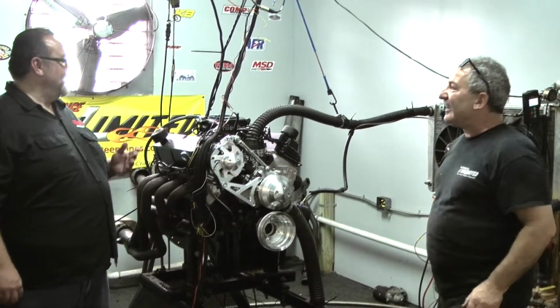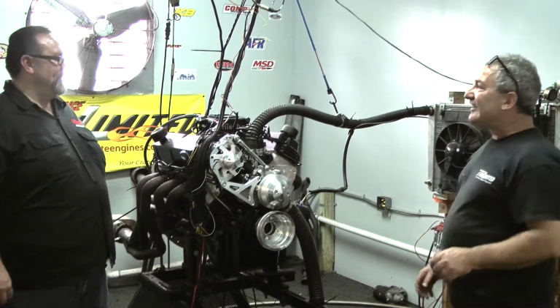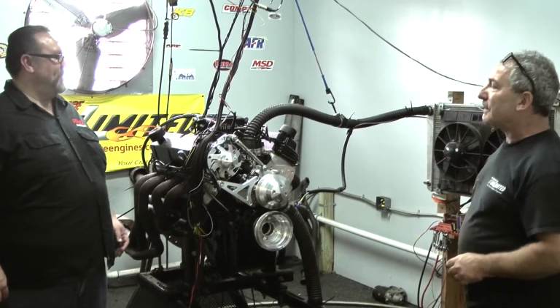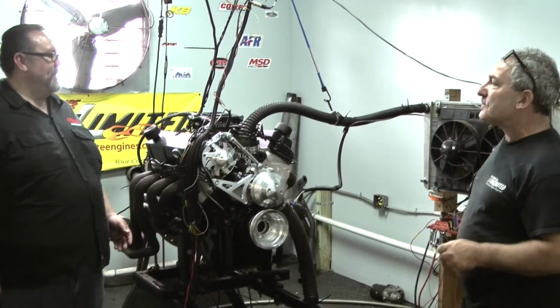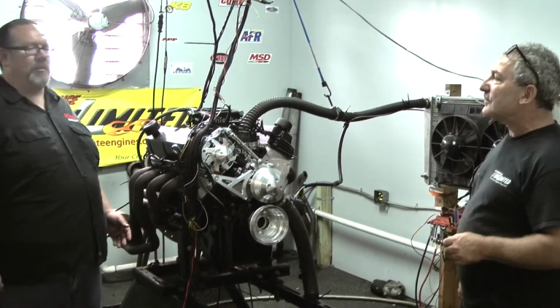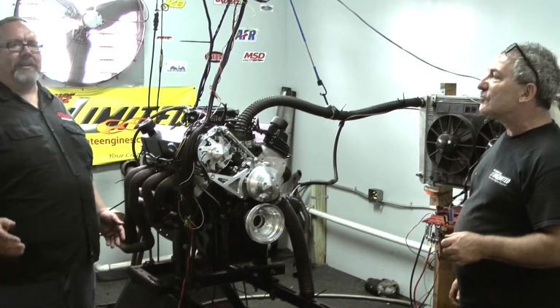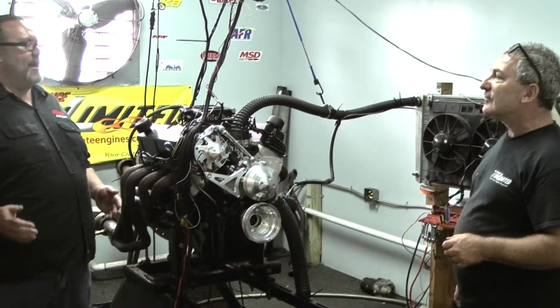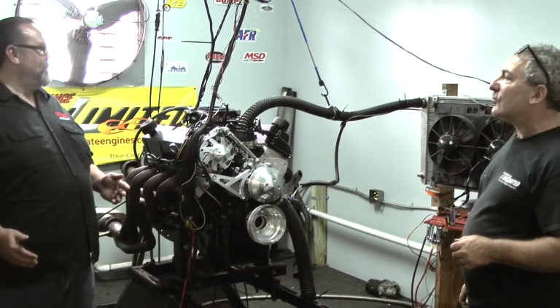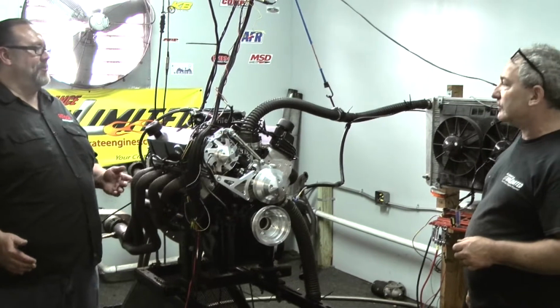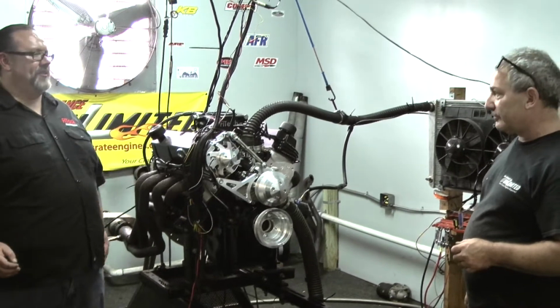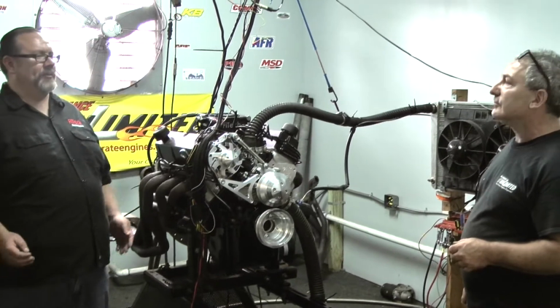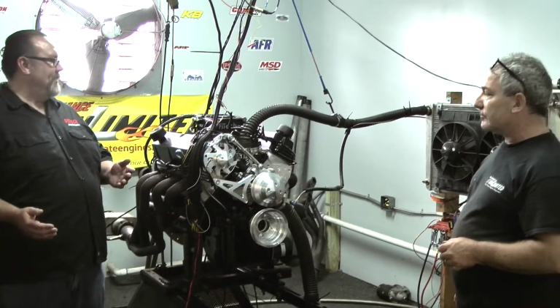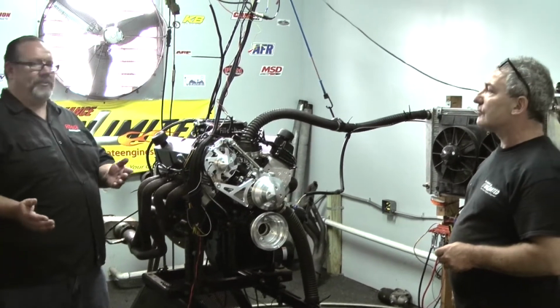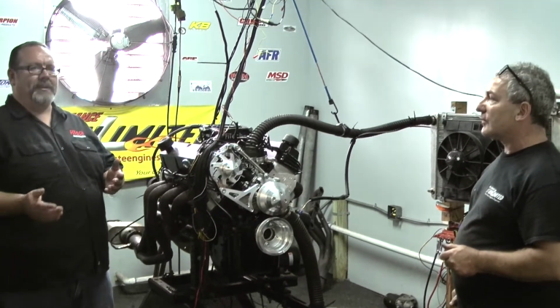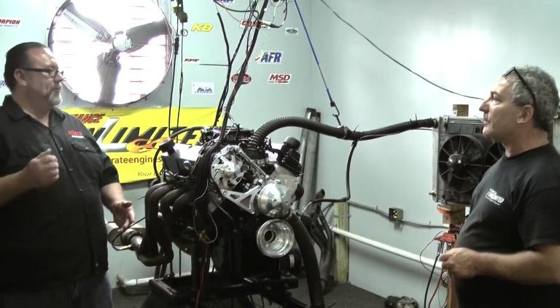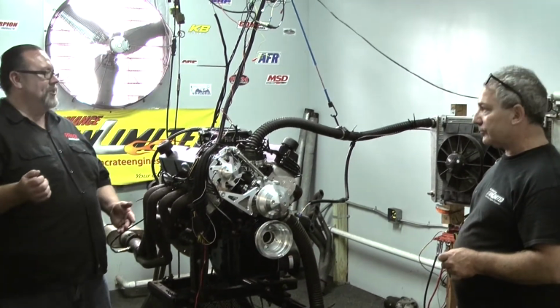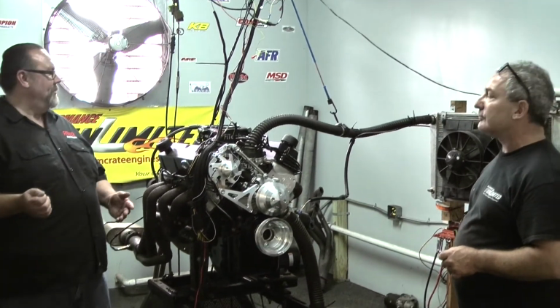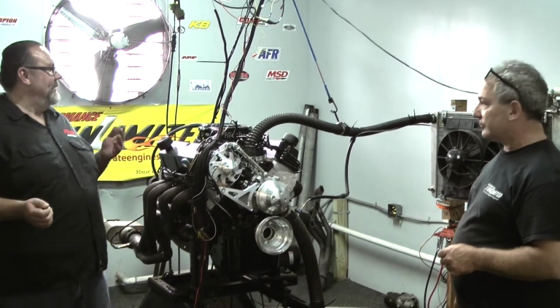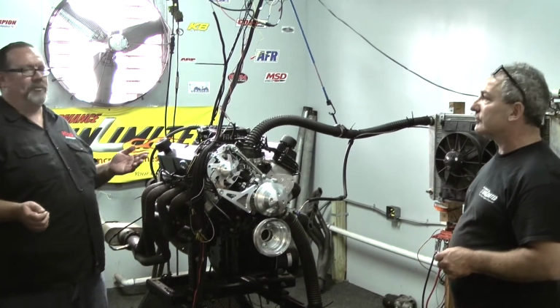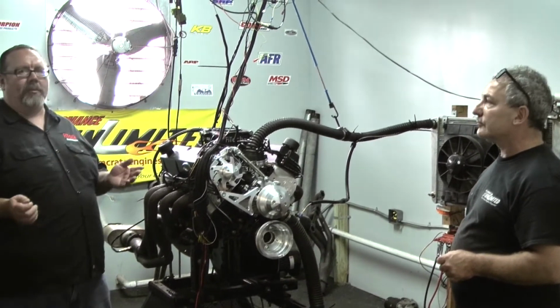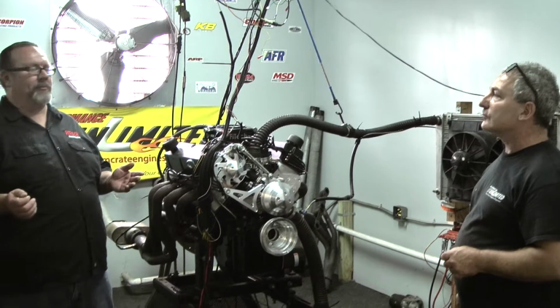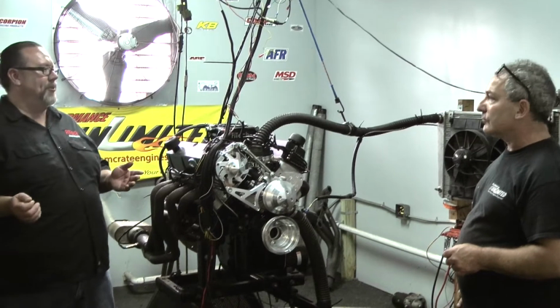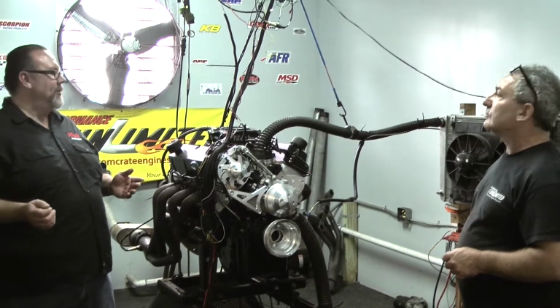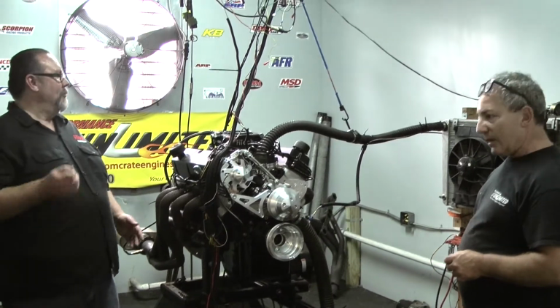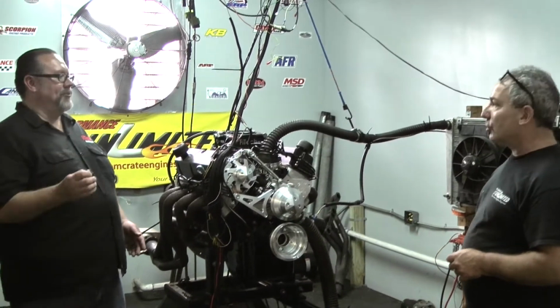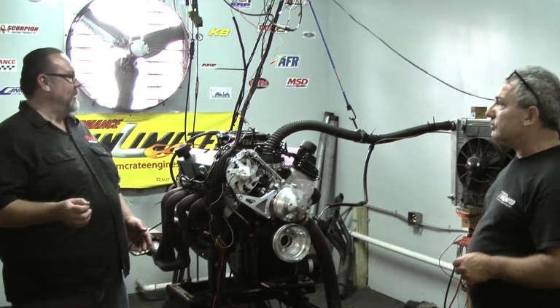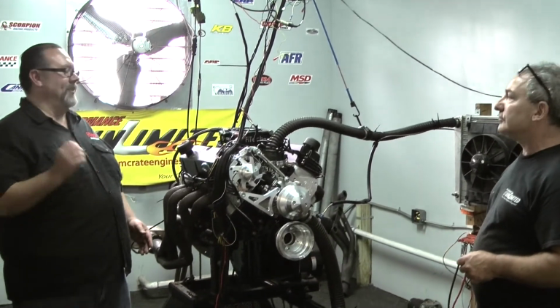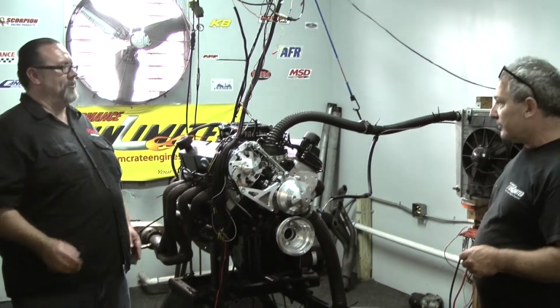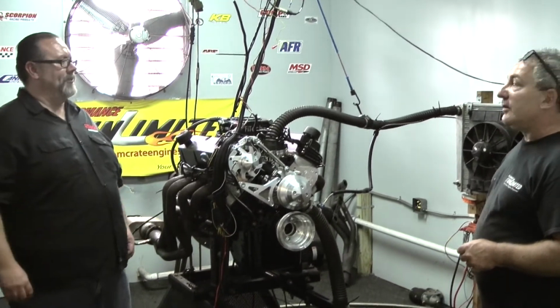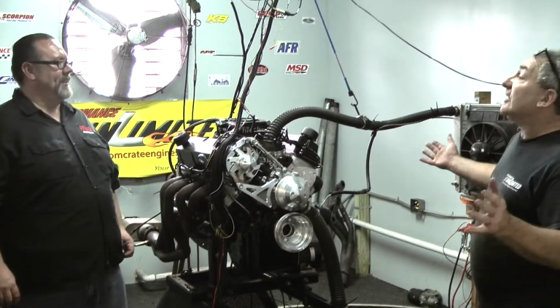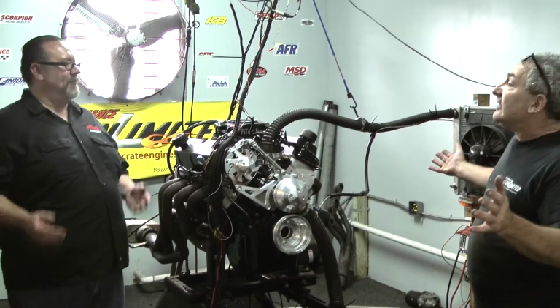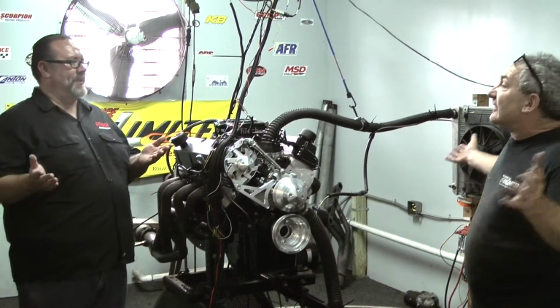The great thing coming down here is we can show everyone how simple our system really is to use. The techs here saw them — a few simple adjustments — and this engine is making more power than with the carburetor, with less work and less parts involved.